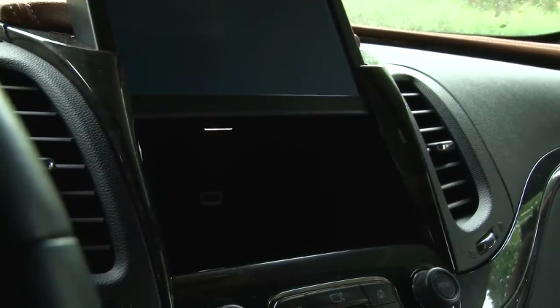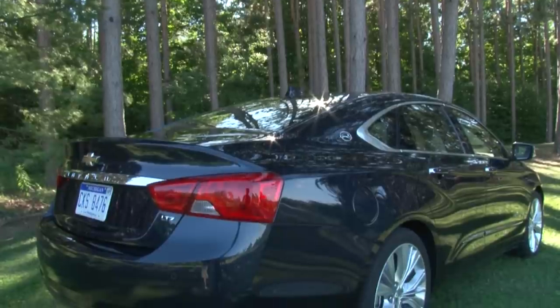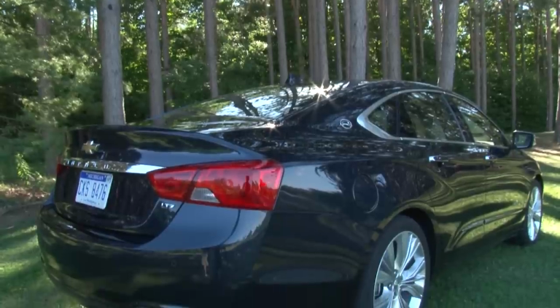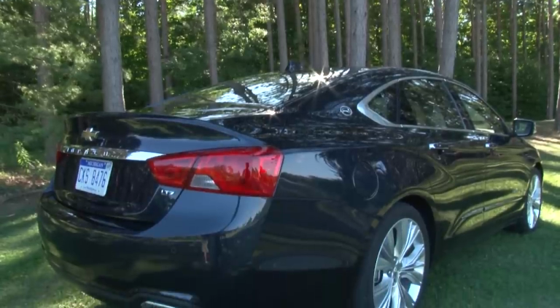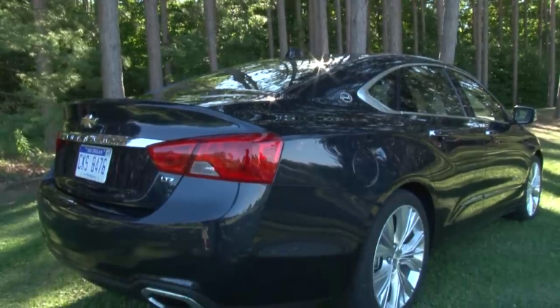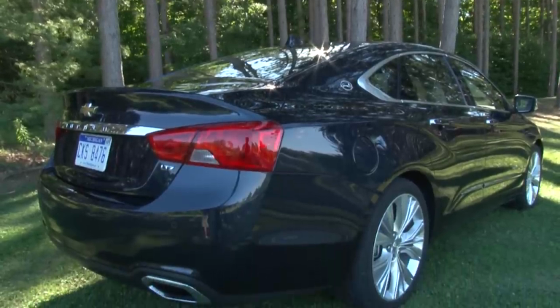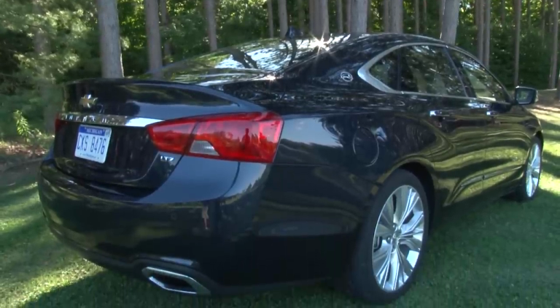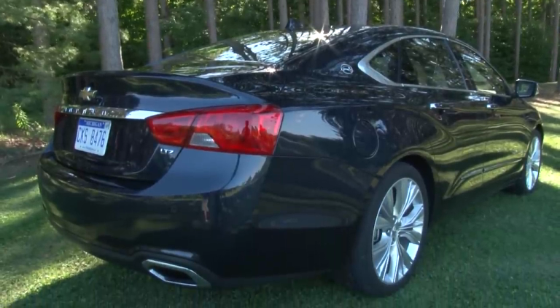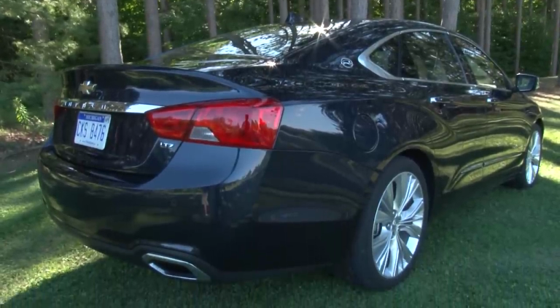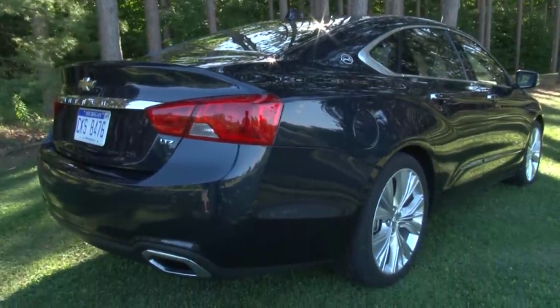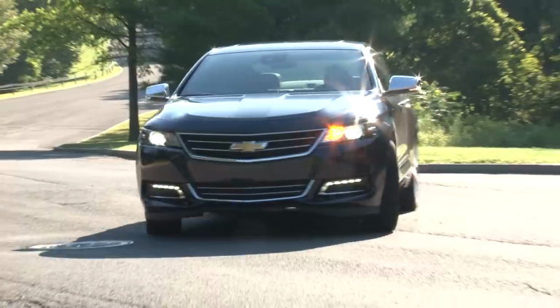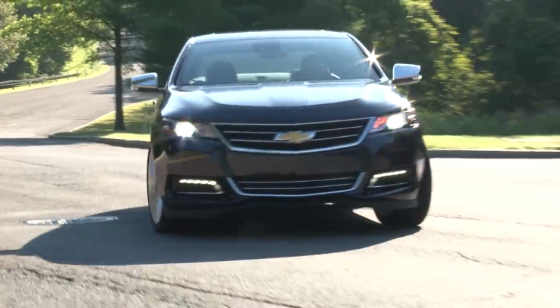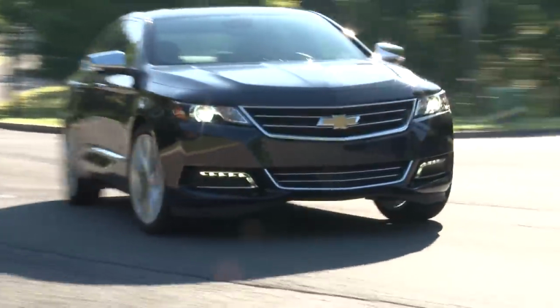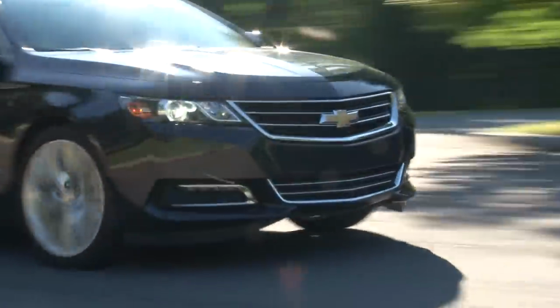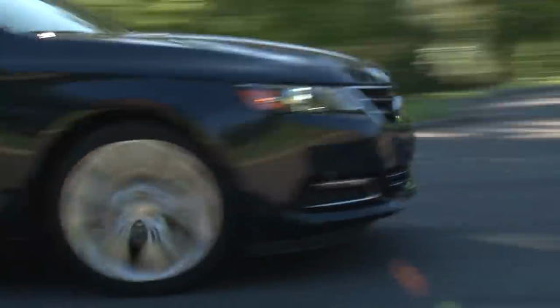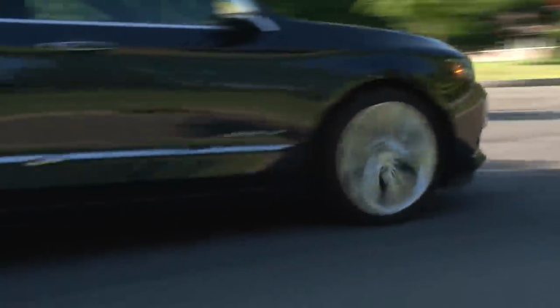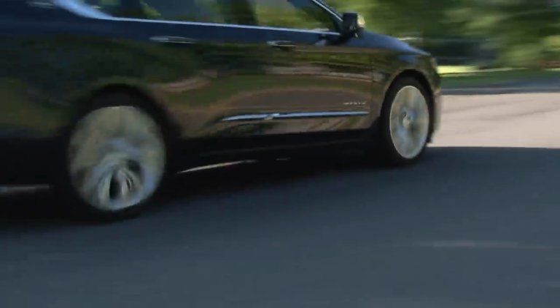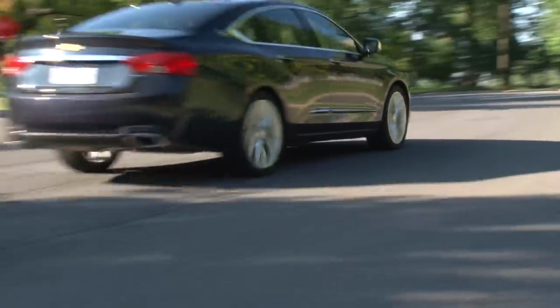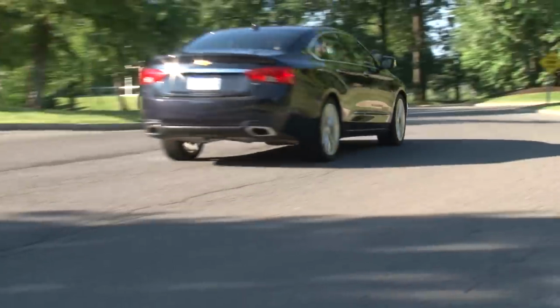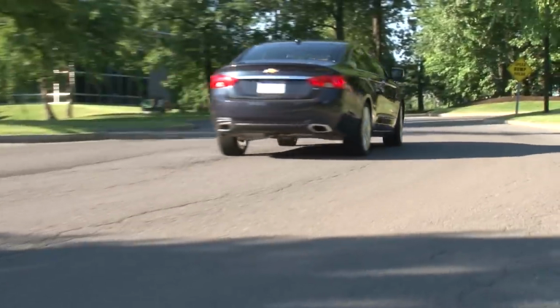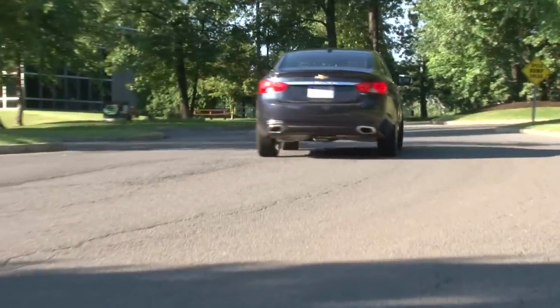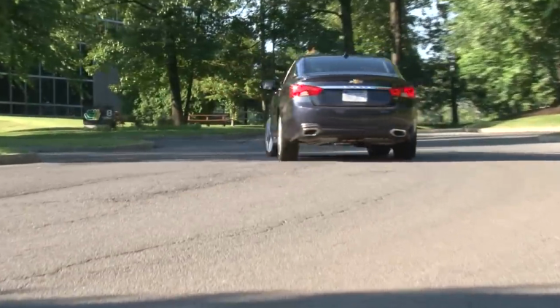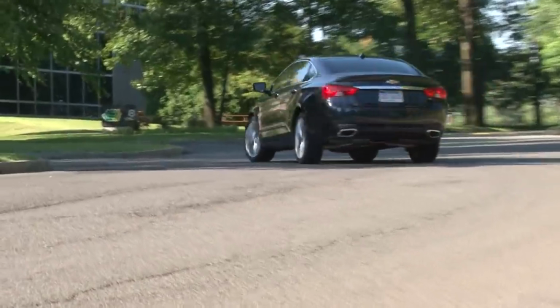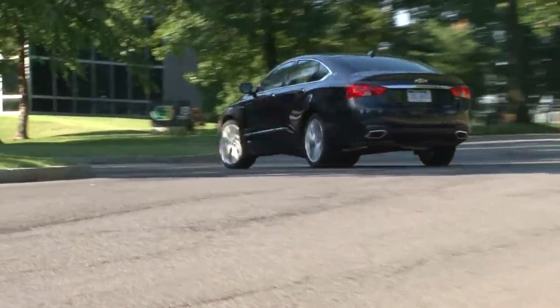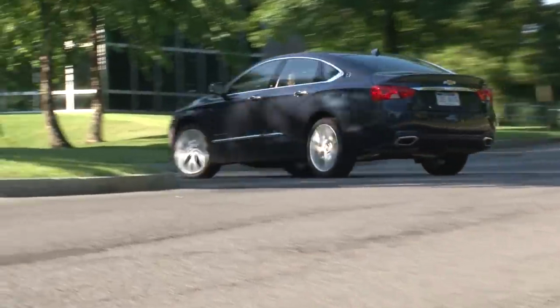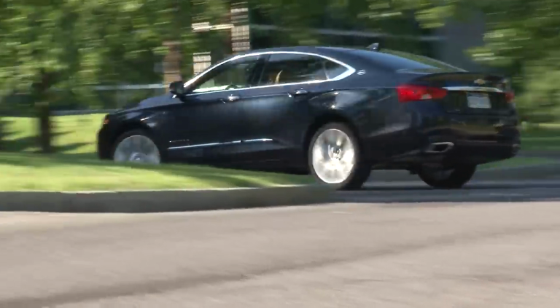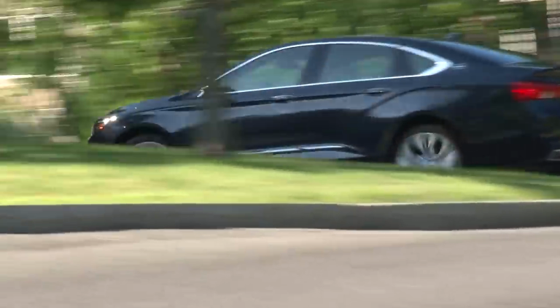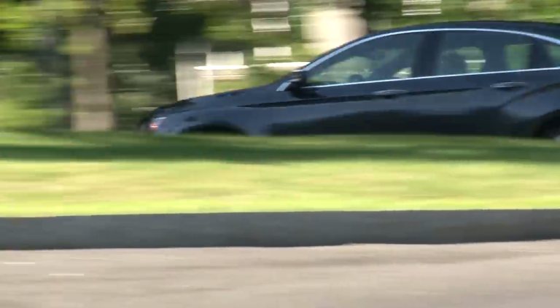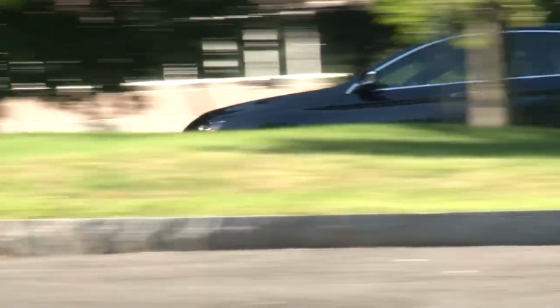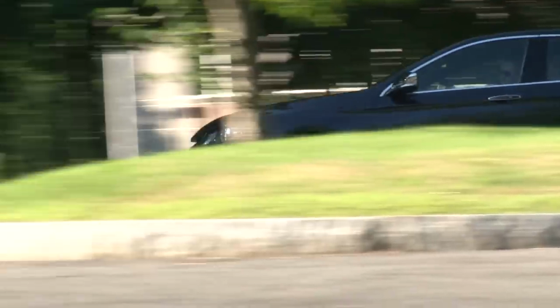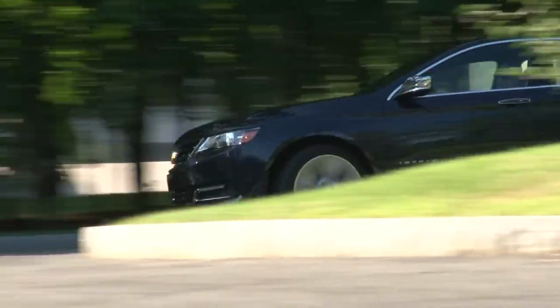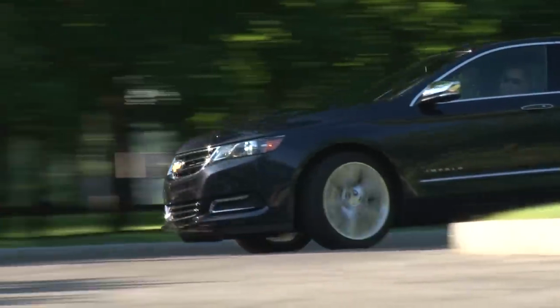The 2014 Impala doesn't offer an all-wheel drive option like its American counterparts. But as long as that doesn't deter you, this is an evolution of a storied nameplate definitely done right.